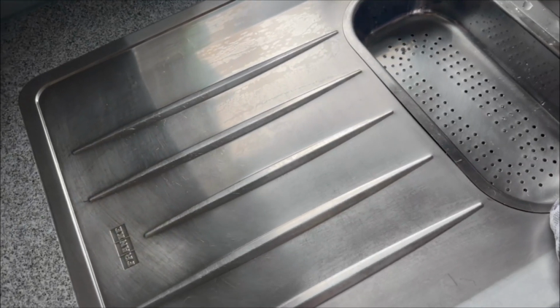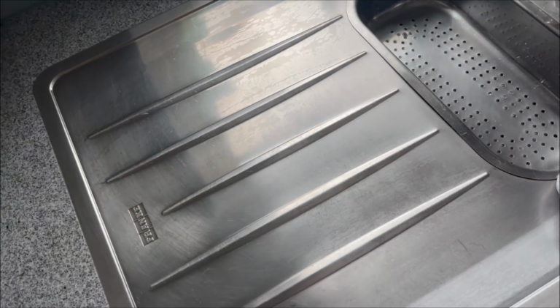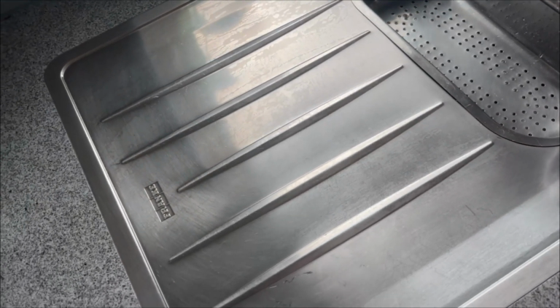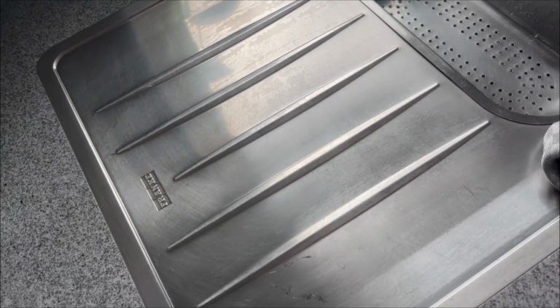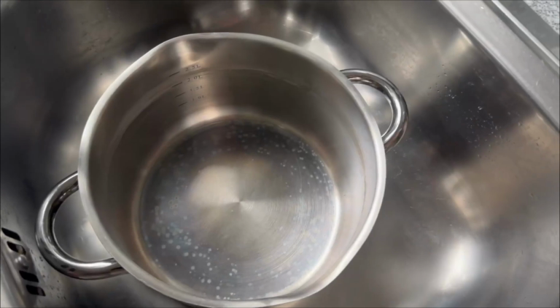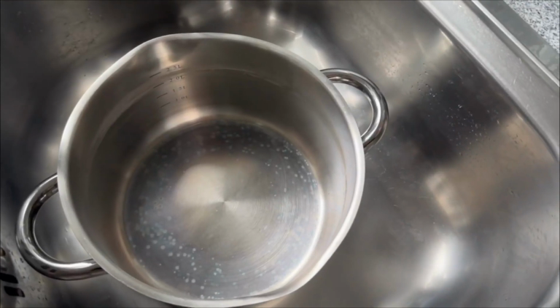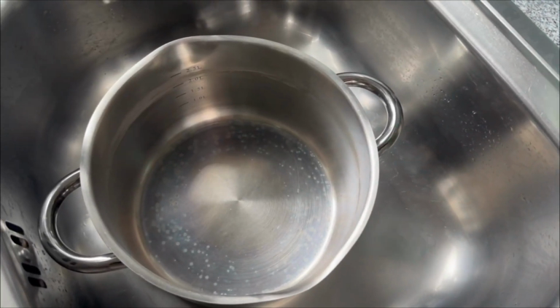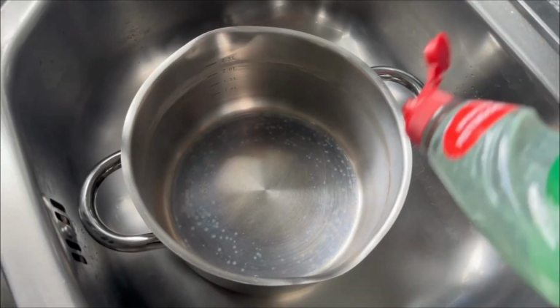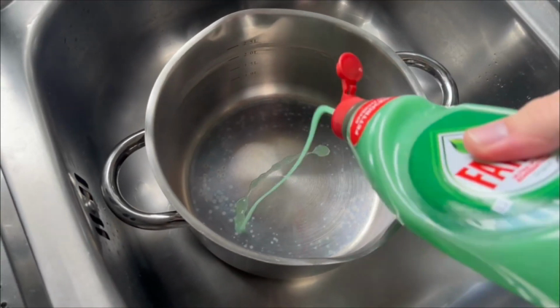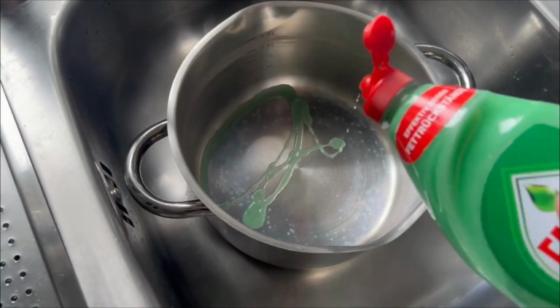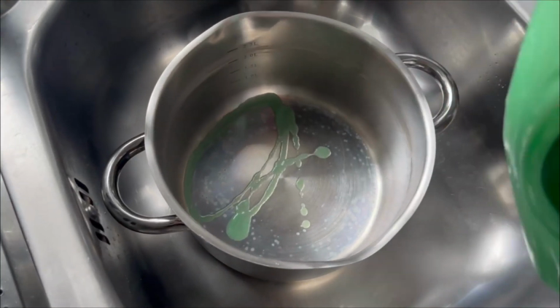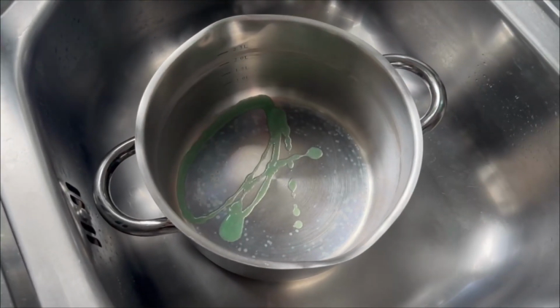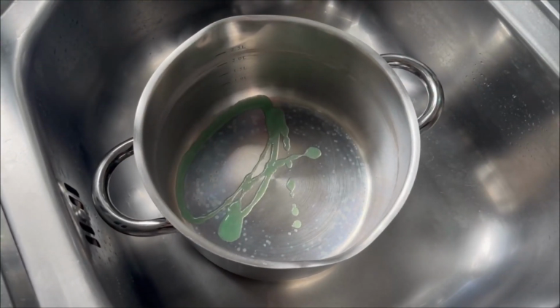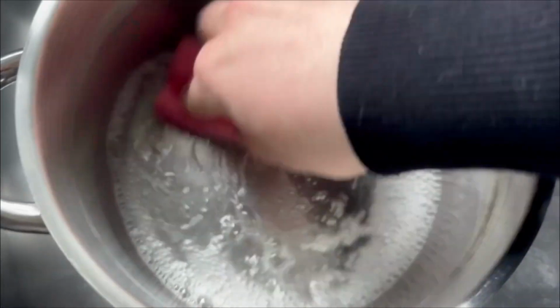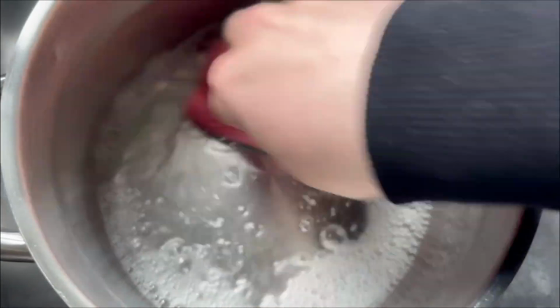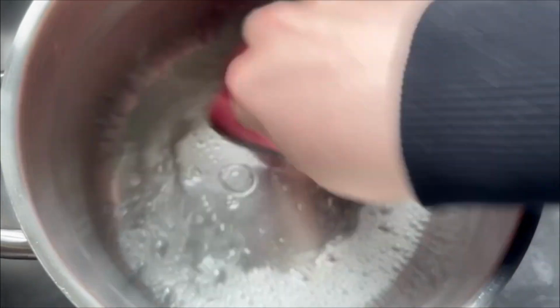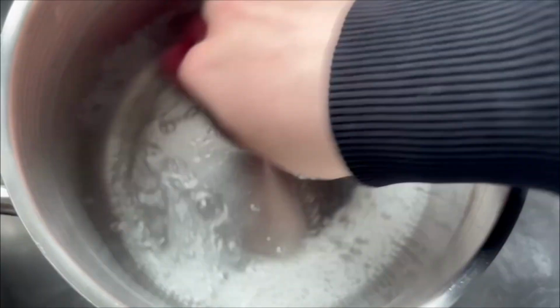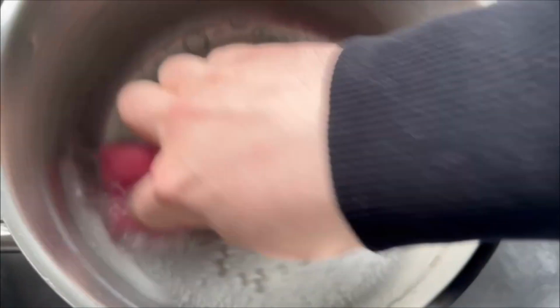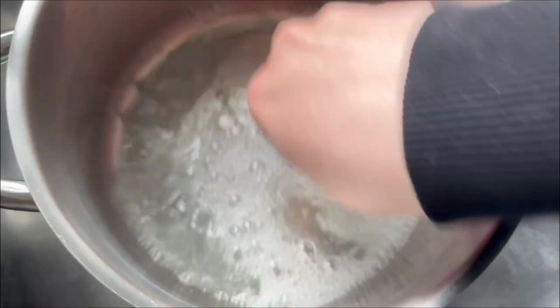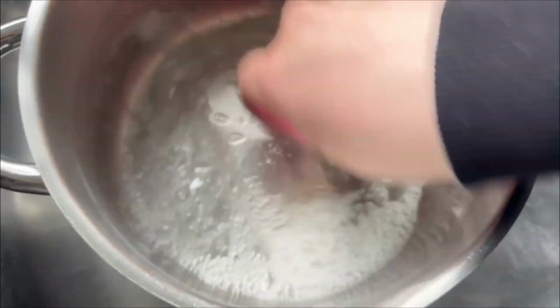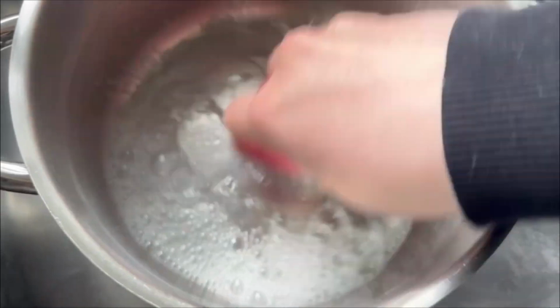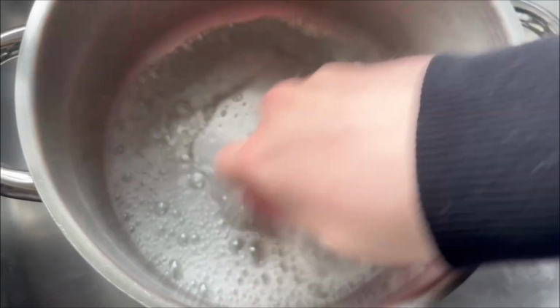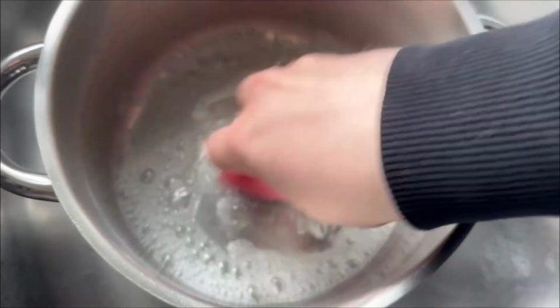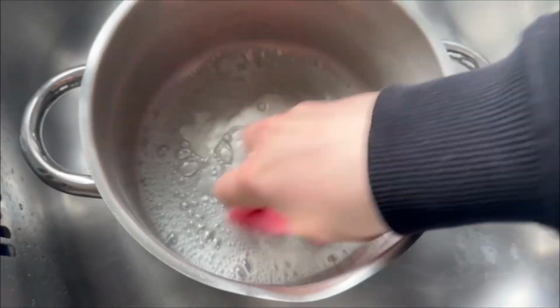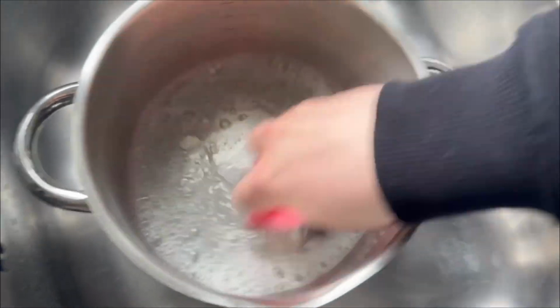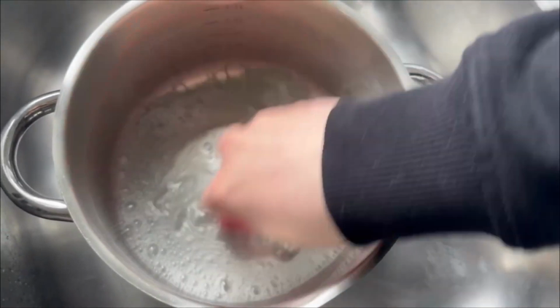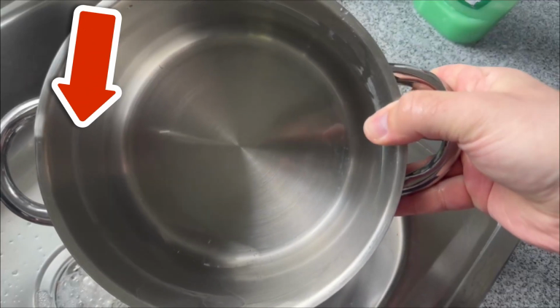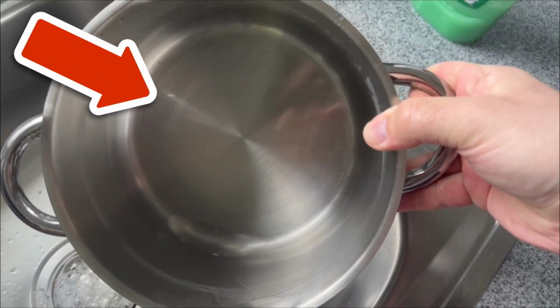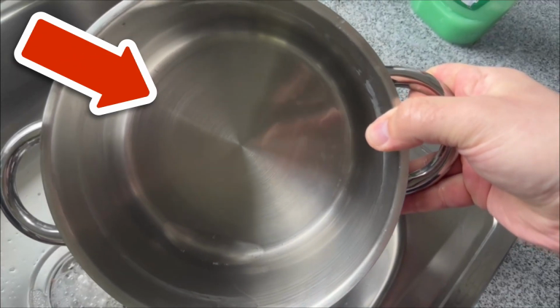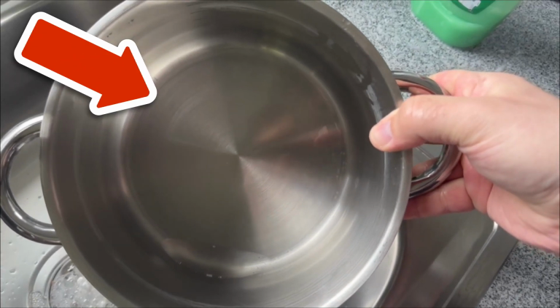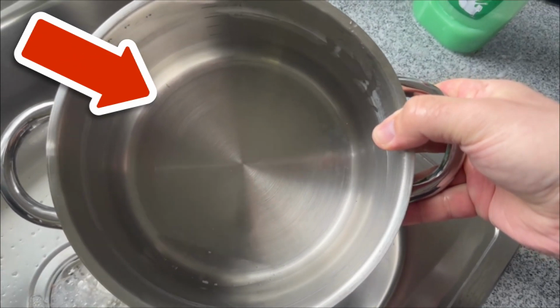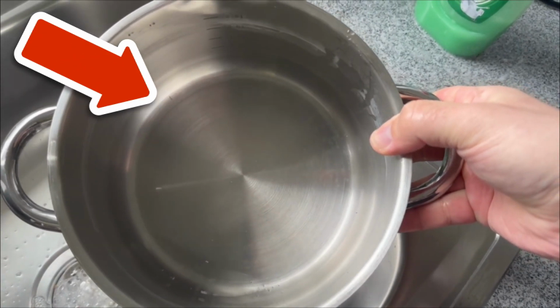But not only that — you can also clean your pots and pans perfectly with it, even if they already have burnt-in stains. It actually works better than conventional dishwashing soap.